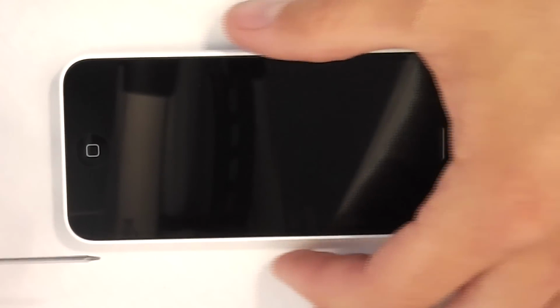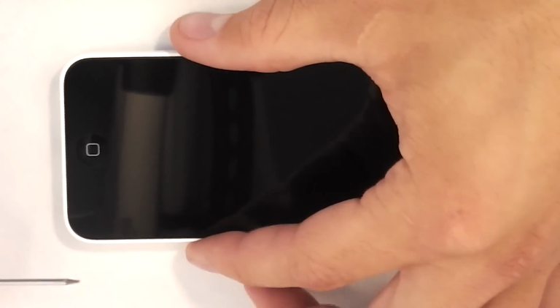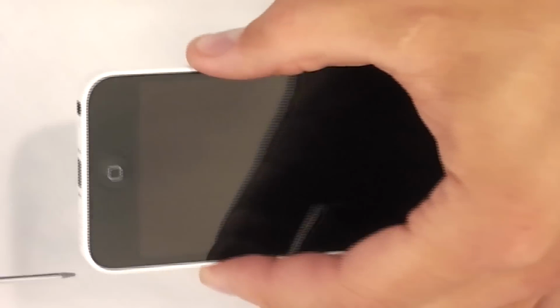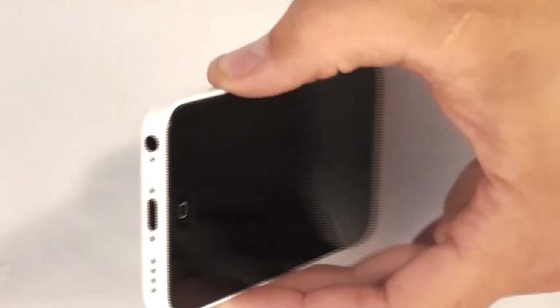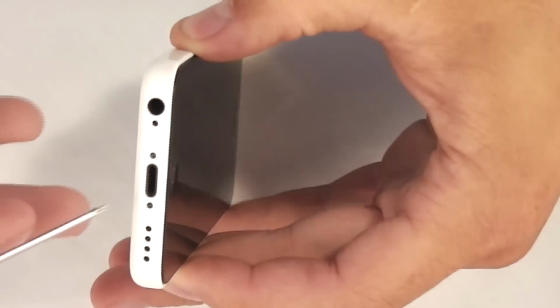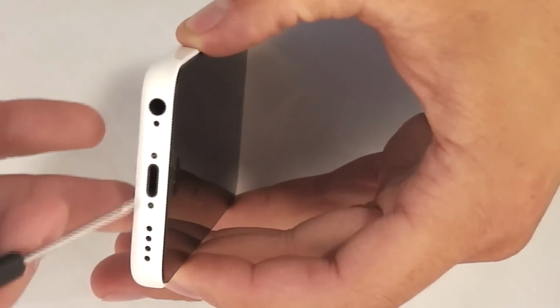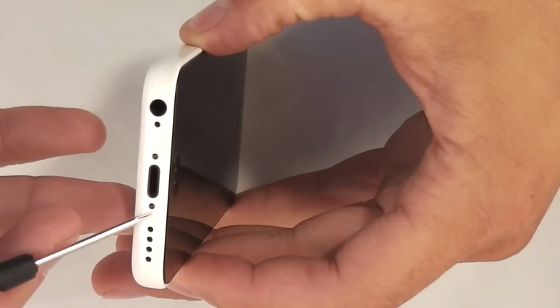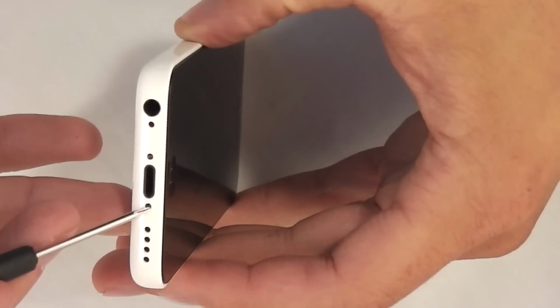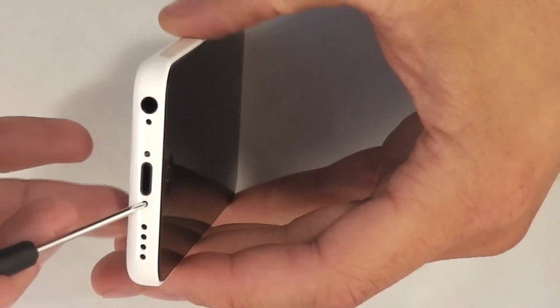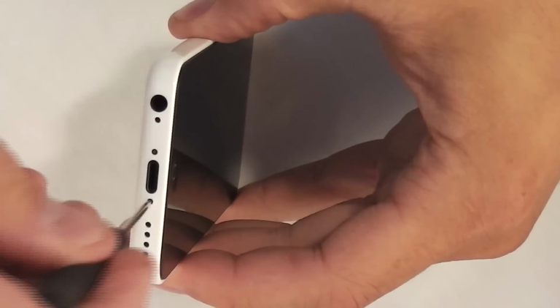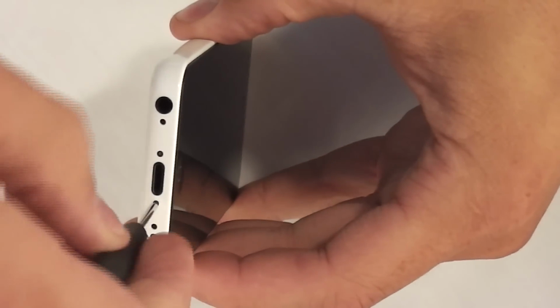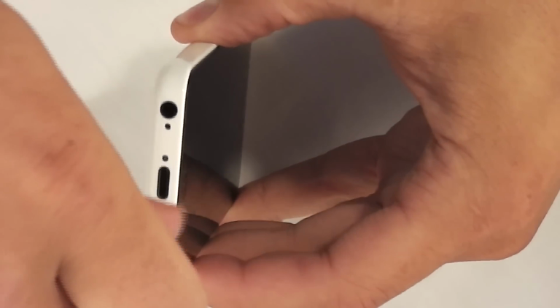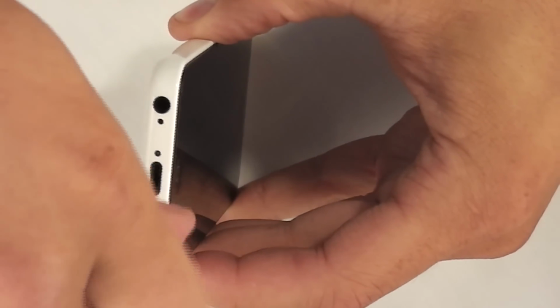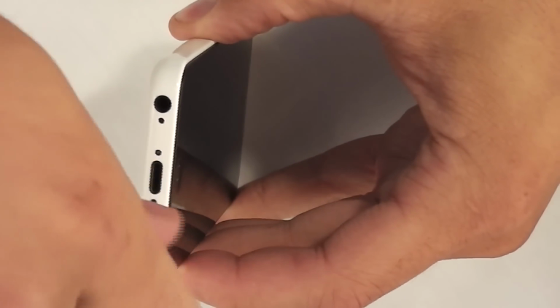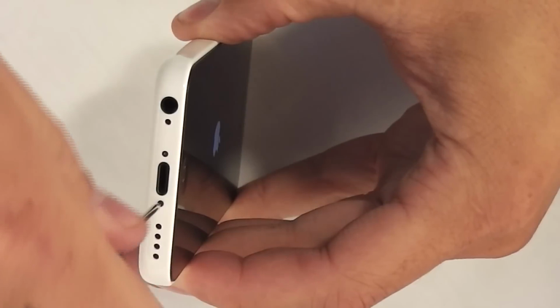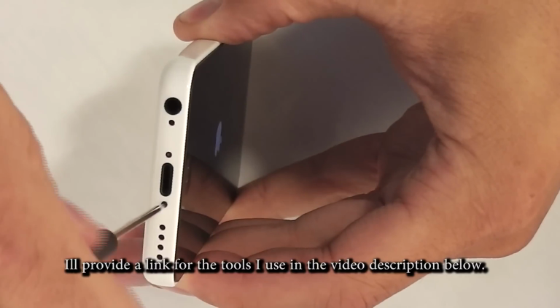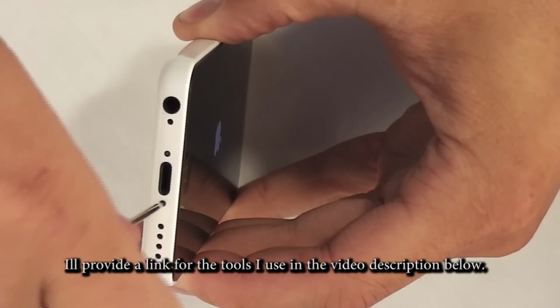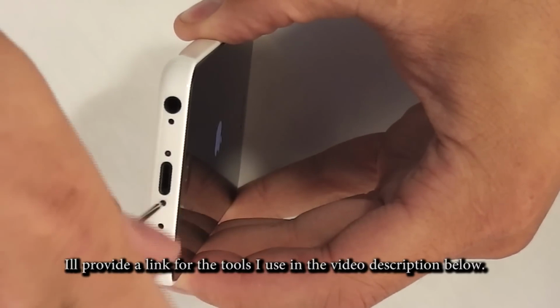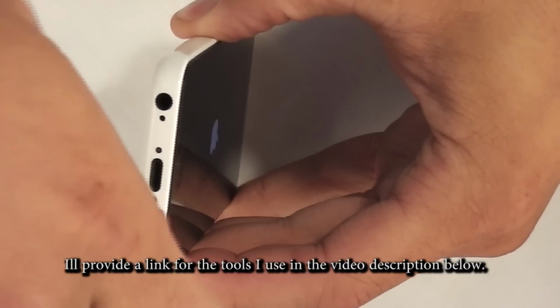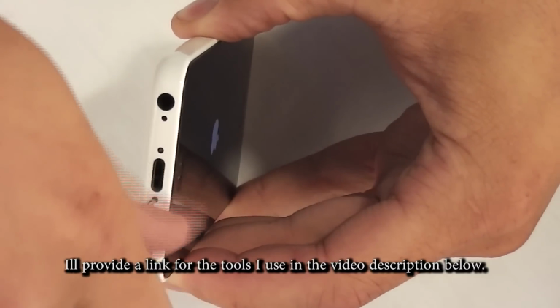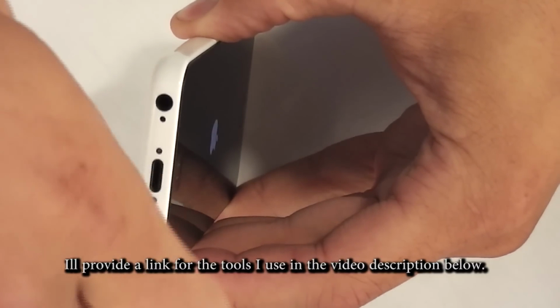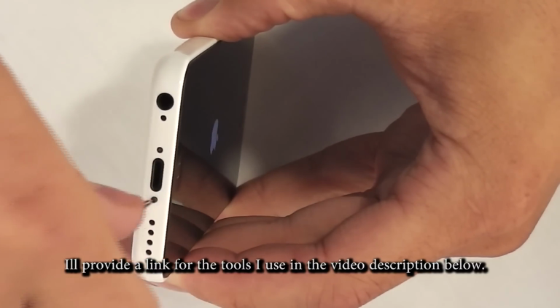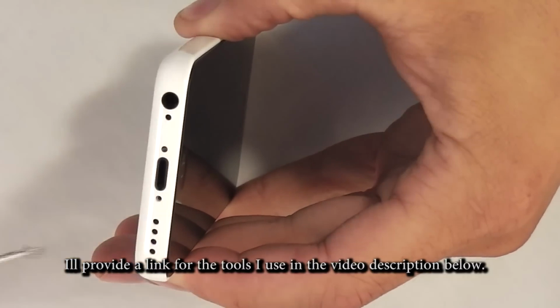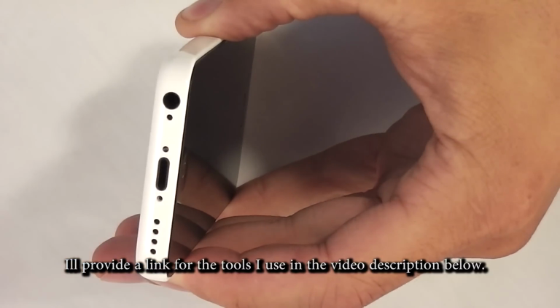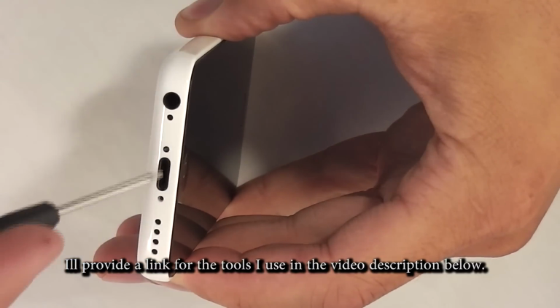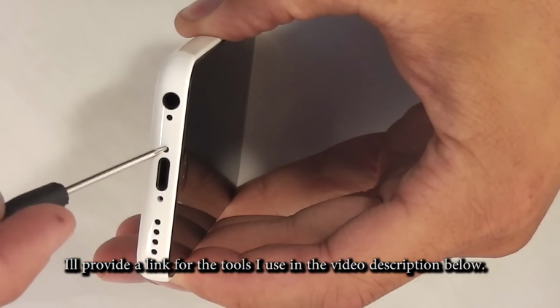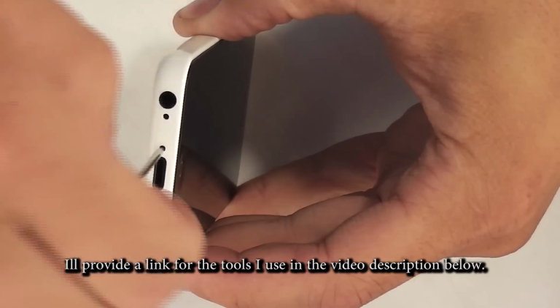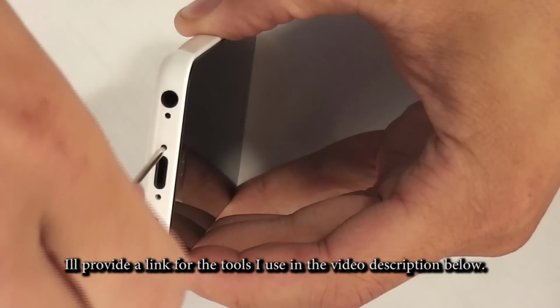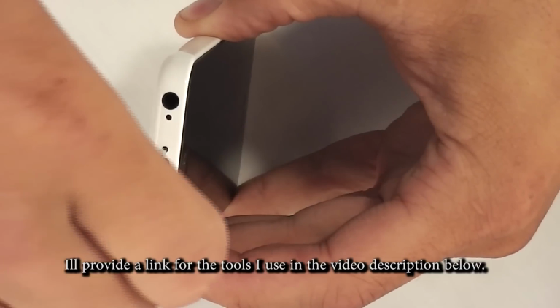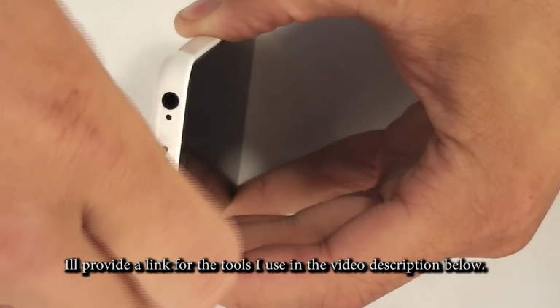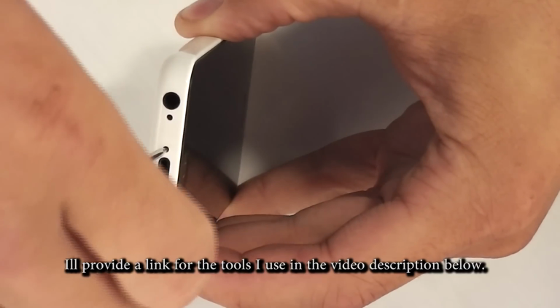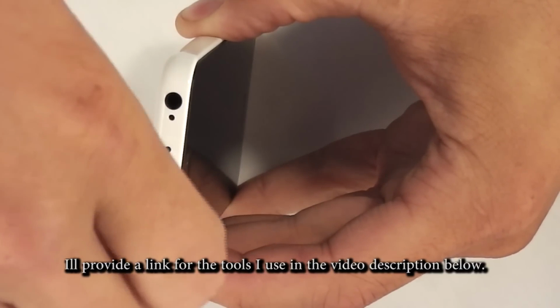Today I'm going to show you how to replace the iPhone 5C screen in 3 minutes. First, take out the bottom screws. These are the same size screws as all the other iPhones, so any pentalobe screwdriver will work. There are two screws right next to the charging port, so take those out.